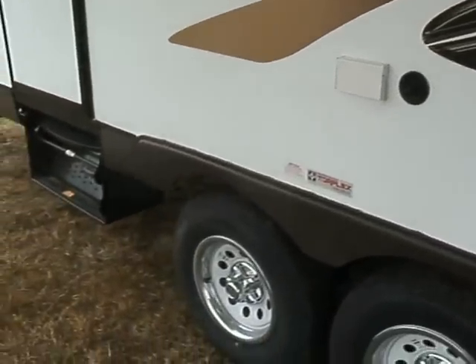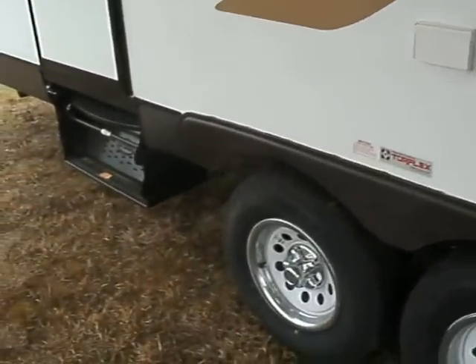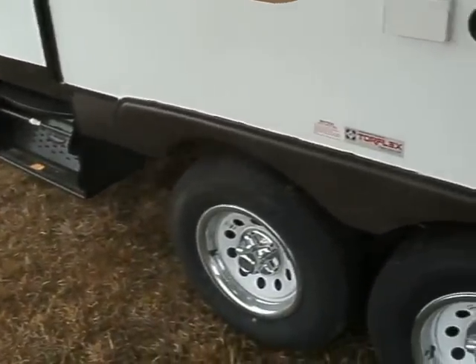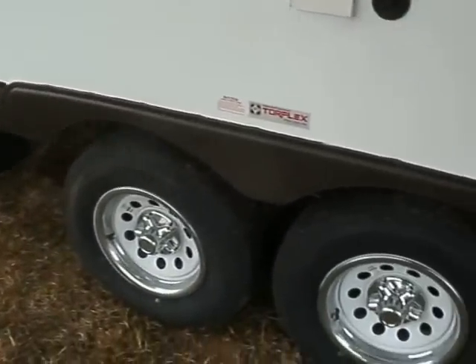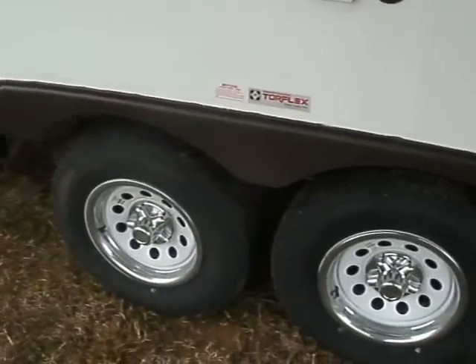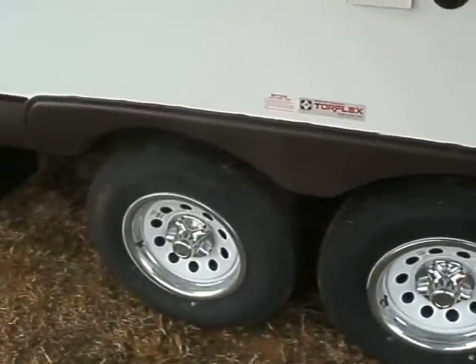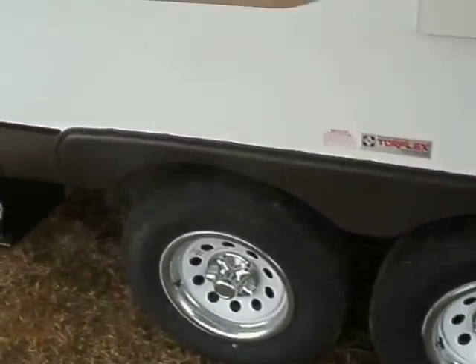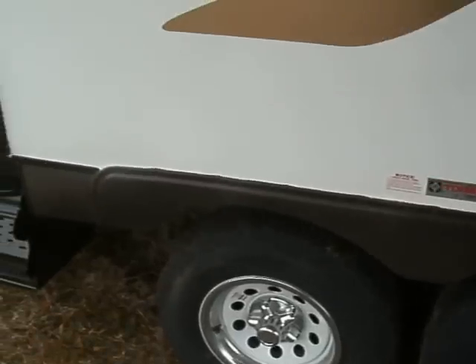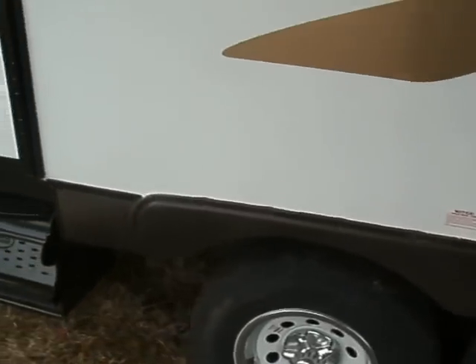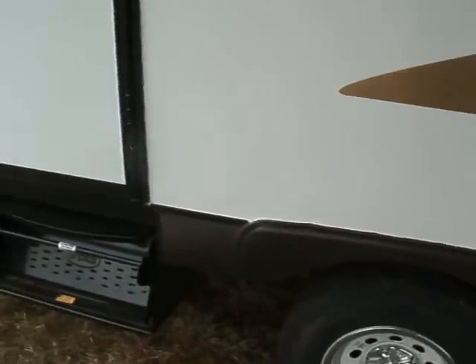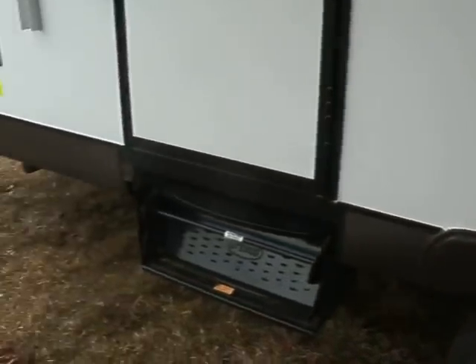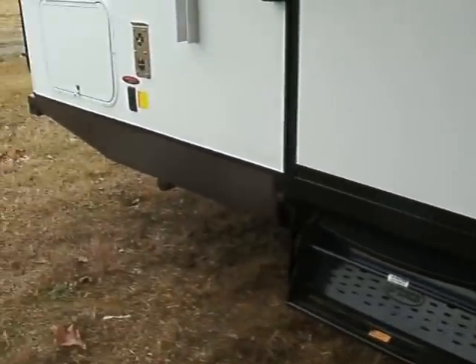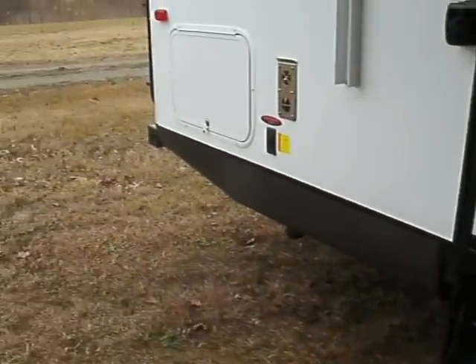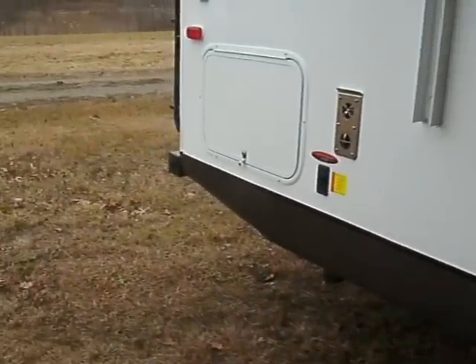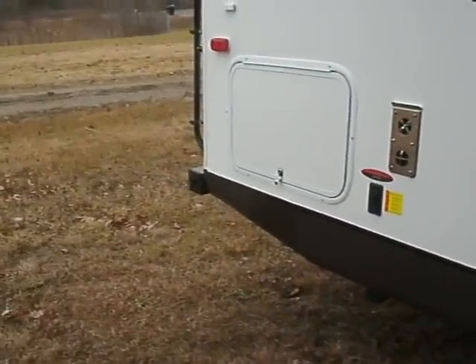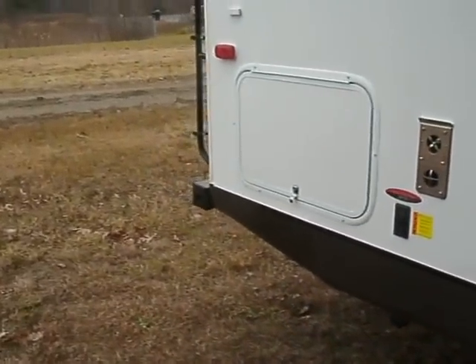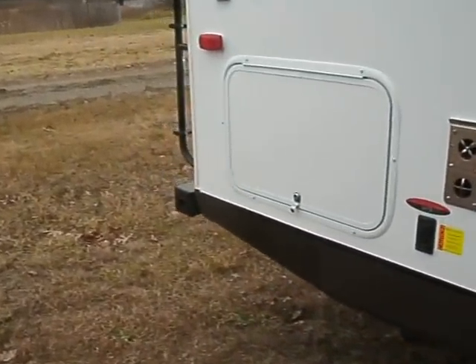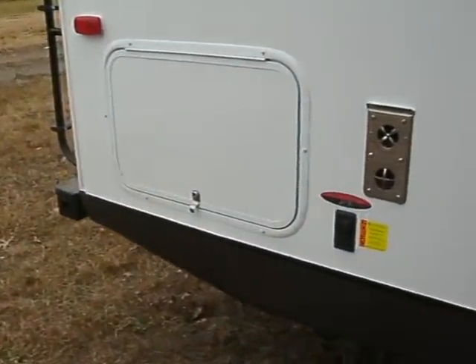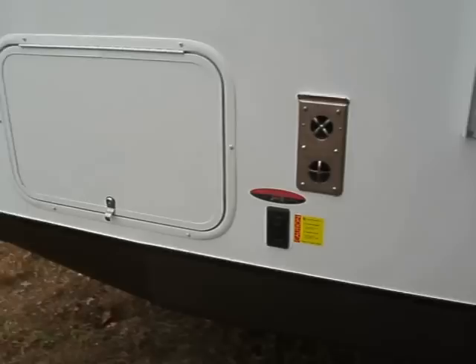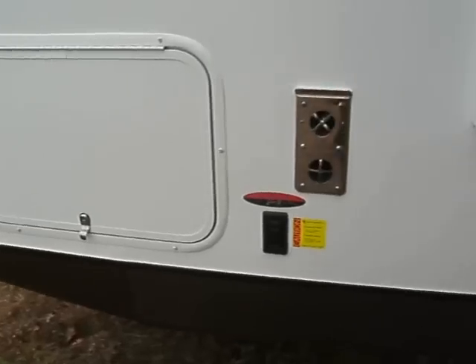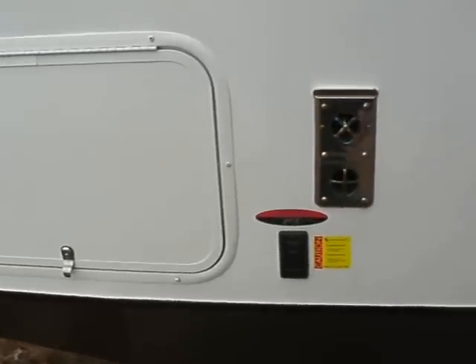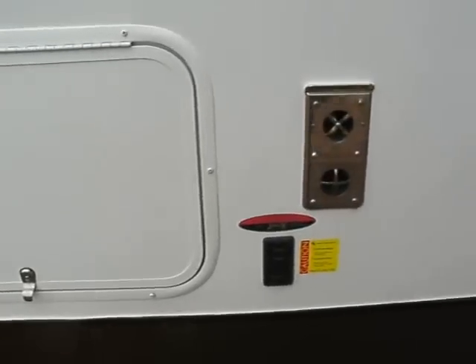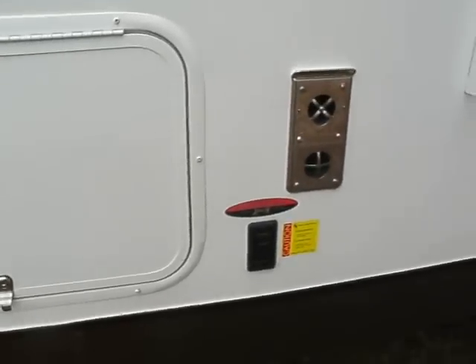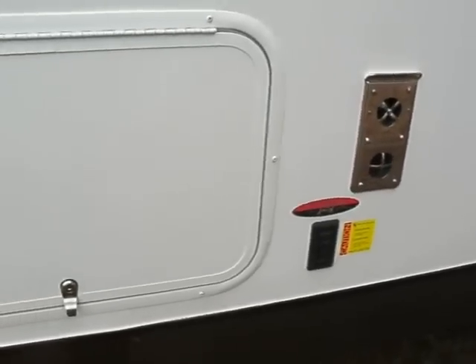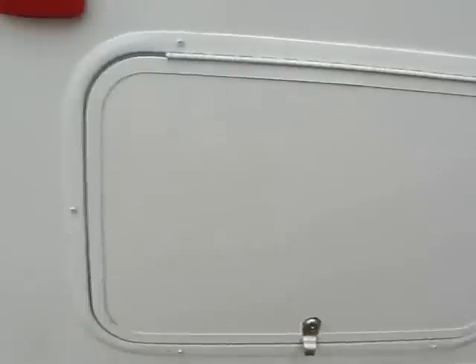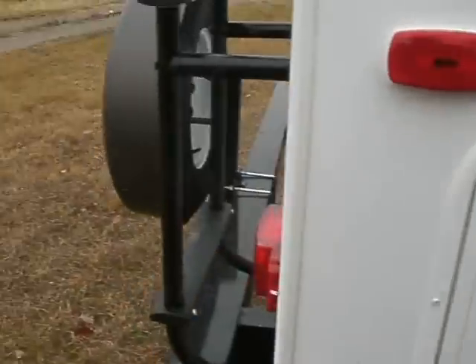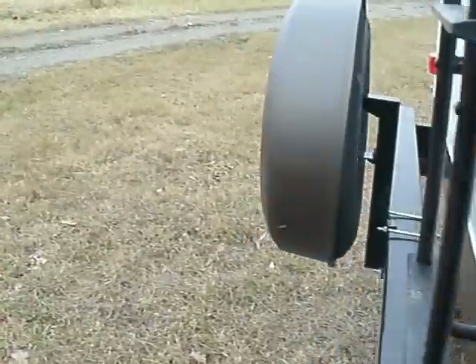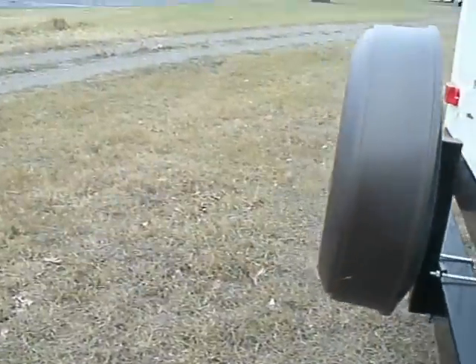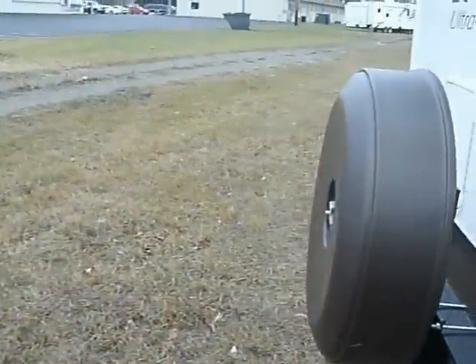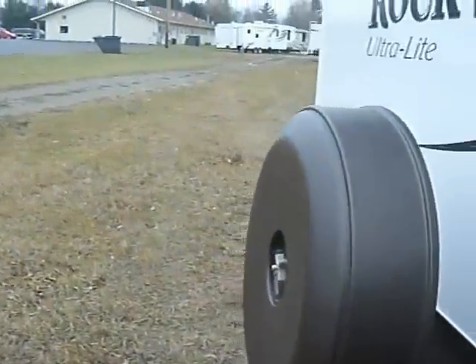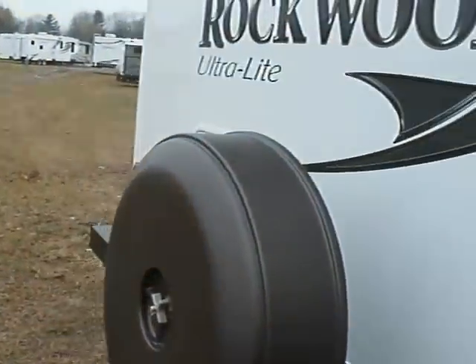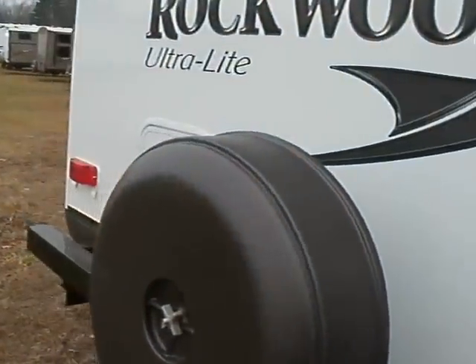We have dual tandem axle wheels, comes with a water purifier. Here's where your stab jacks switch is, and it comes complete with a roof ladder.